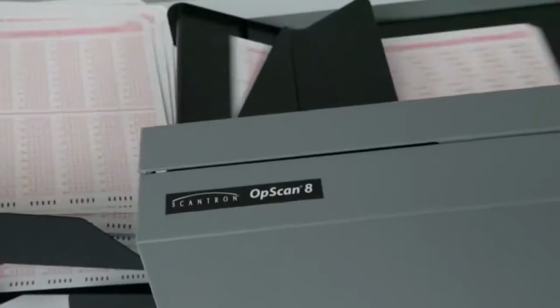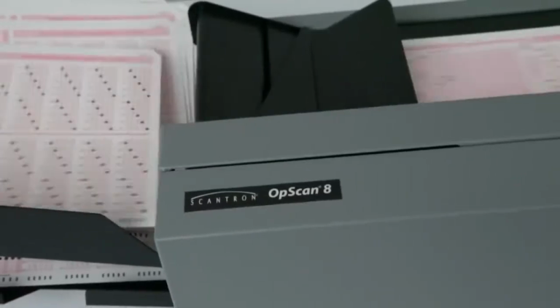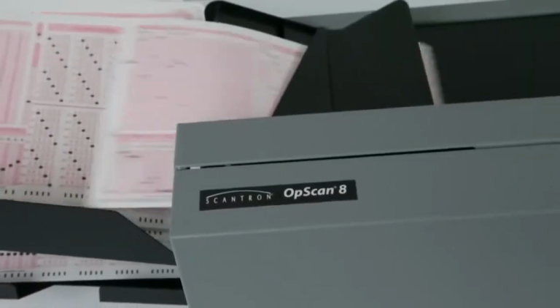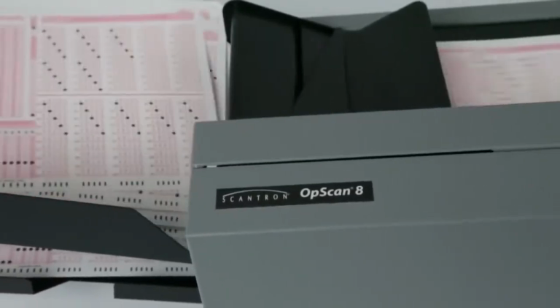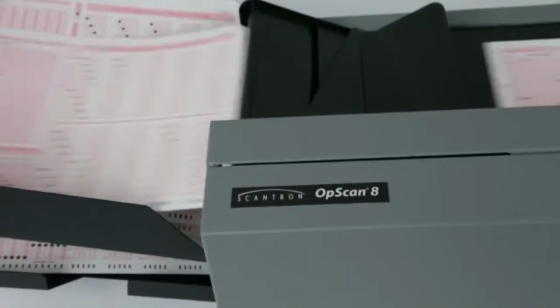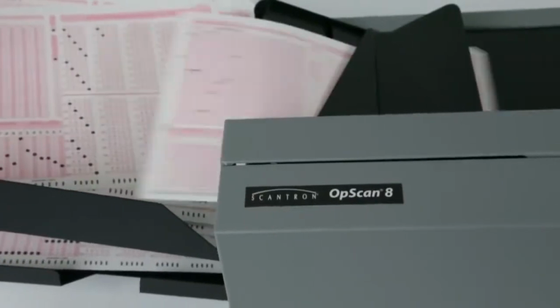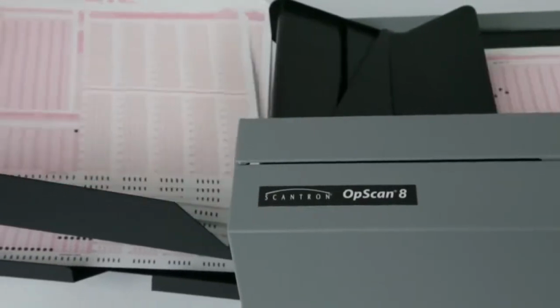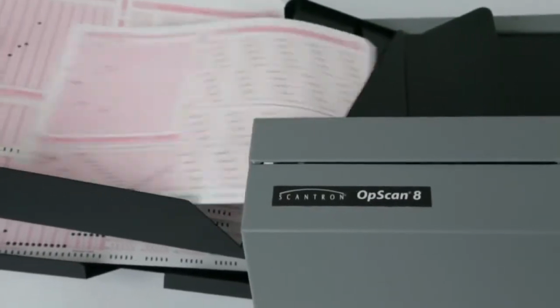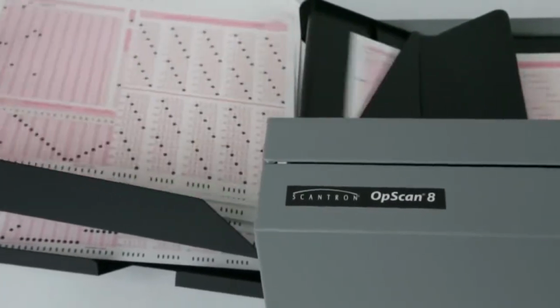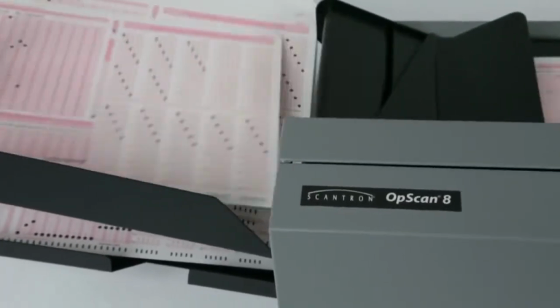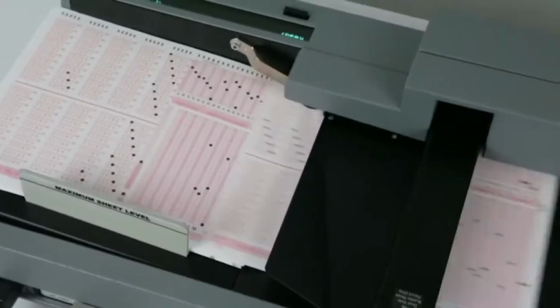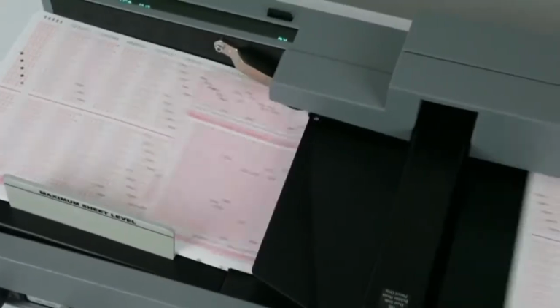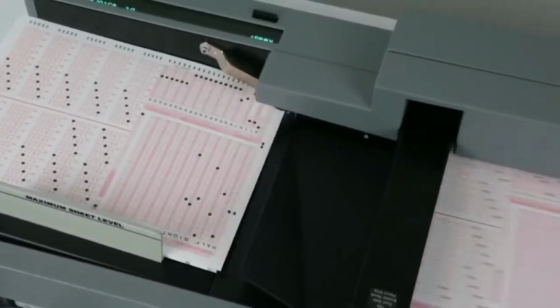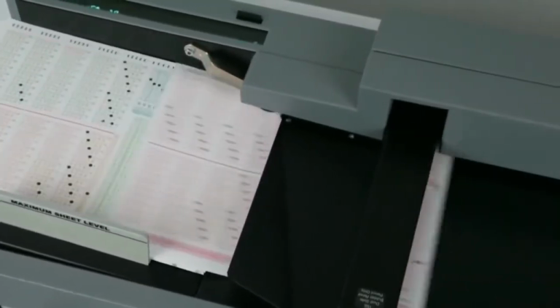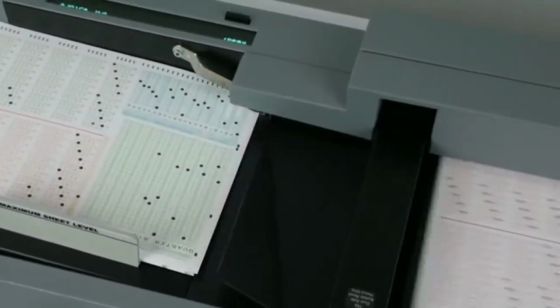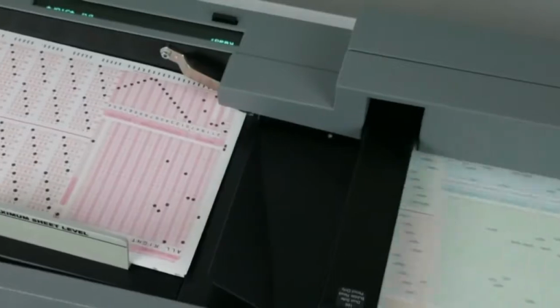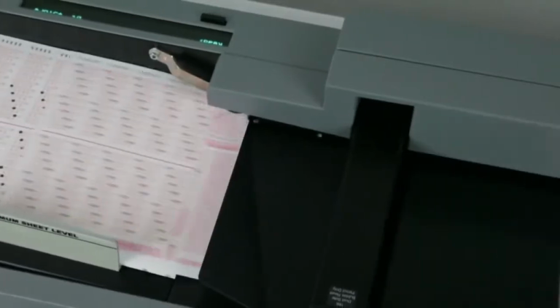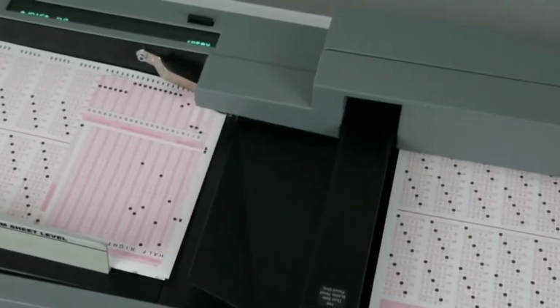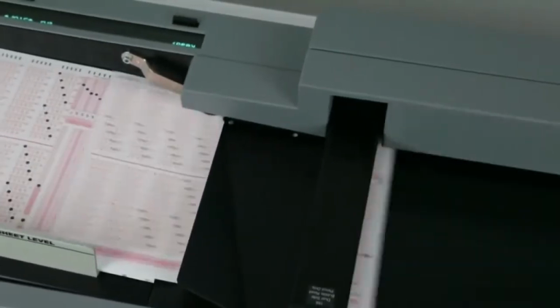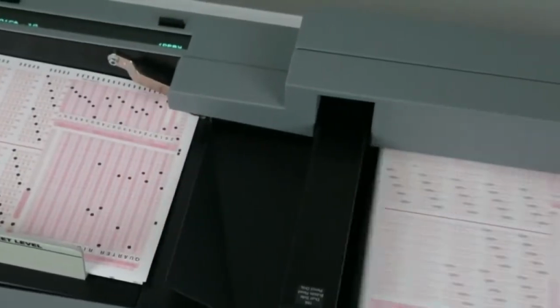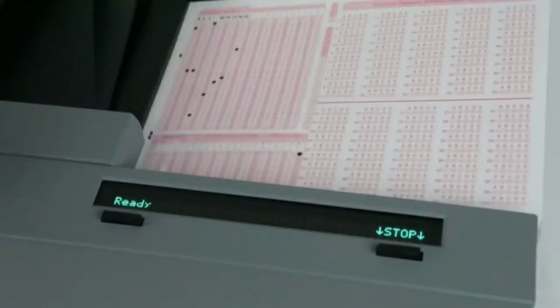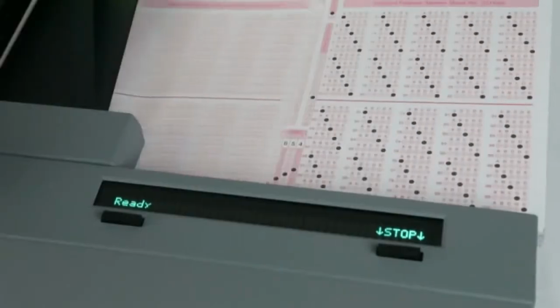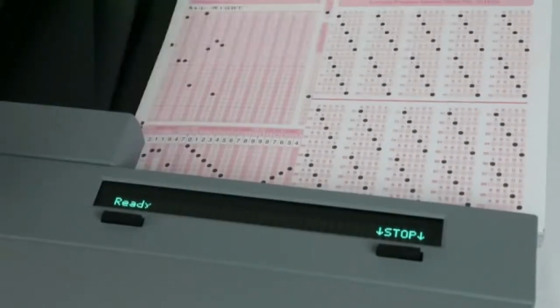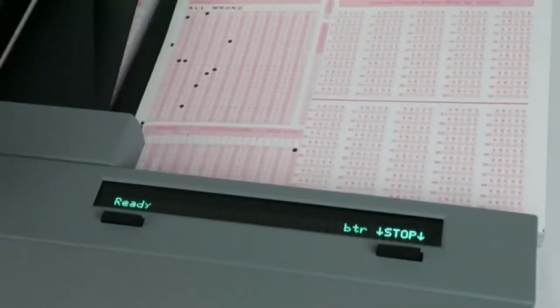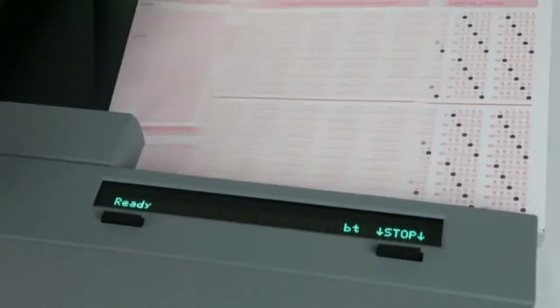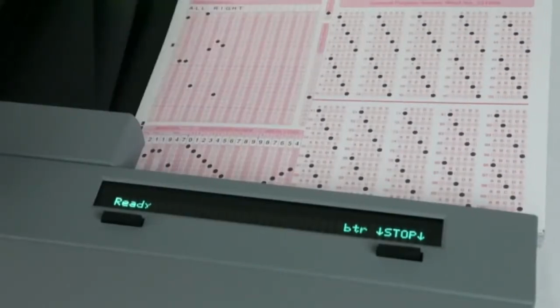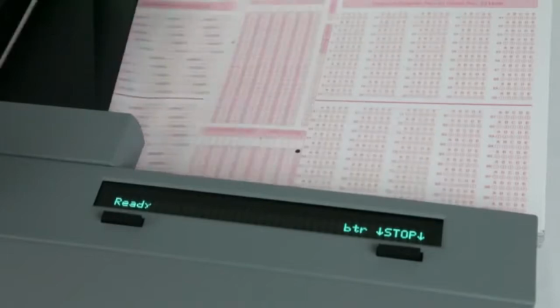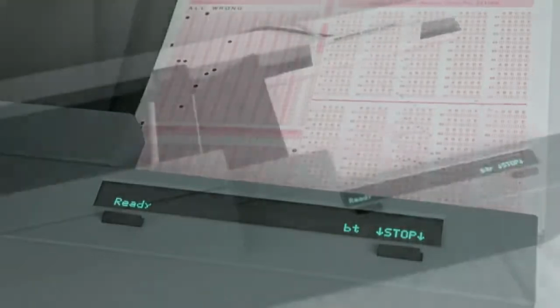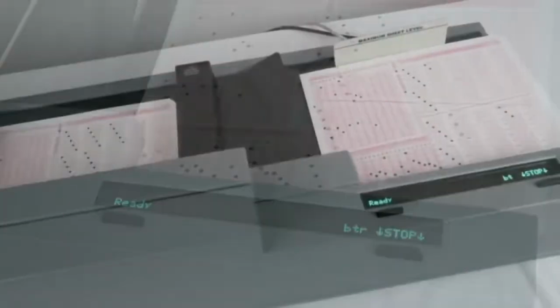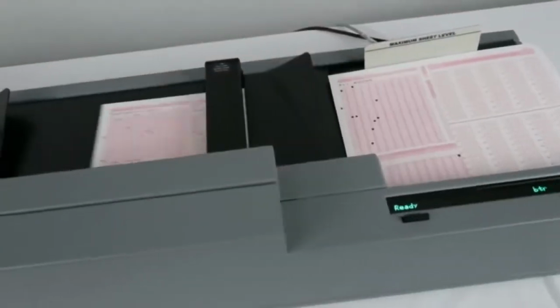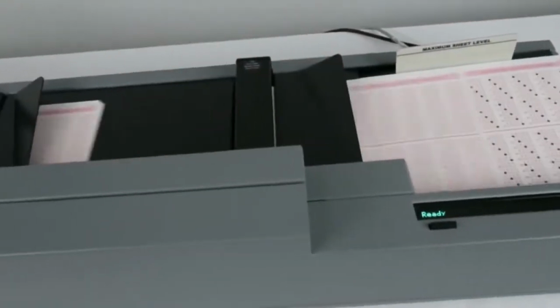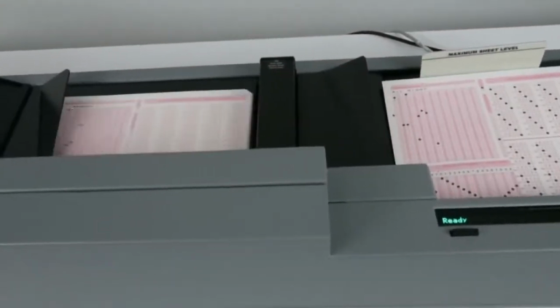The OpsCAN 8 includes all the powerful features of the OpsCAN 6, plus a host of additional features that free up operators for more productive activities. Every data collection operation depends on the right balance of accuracy, speed, and ease of use.